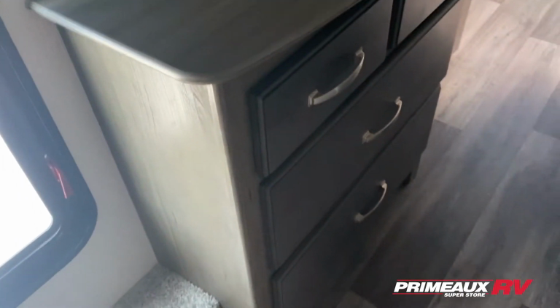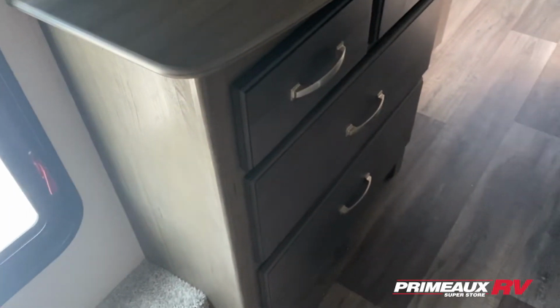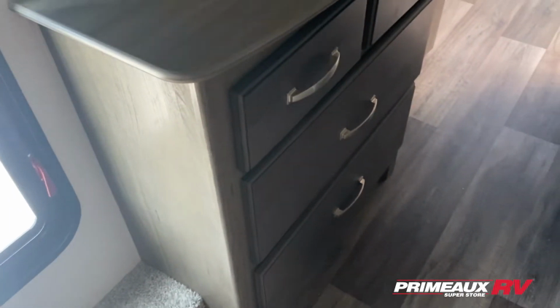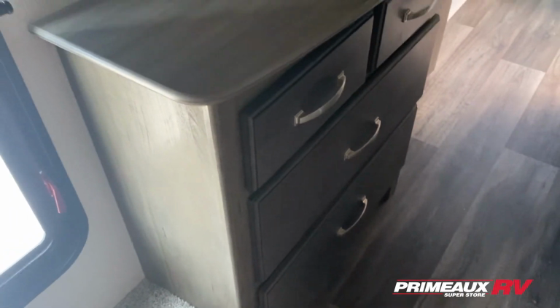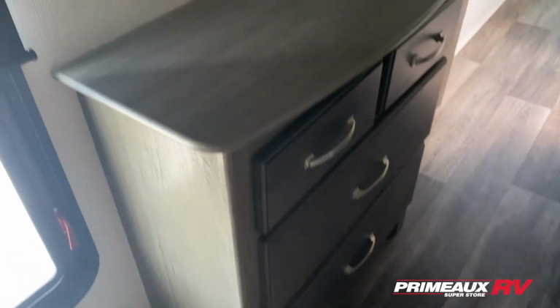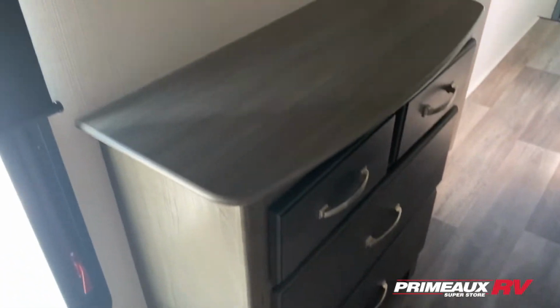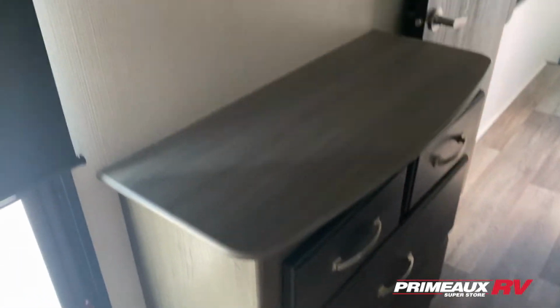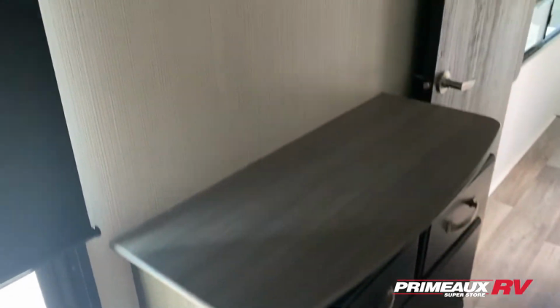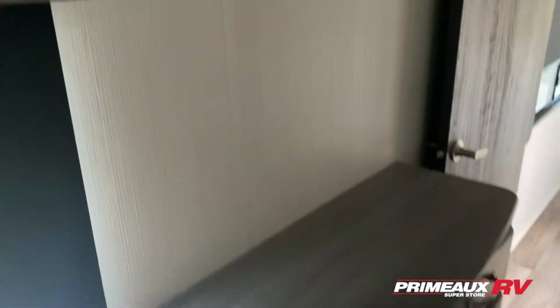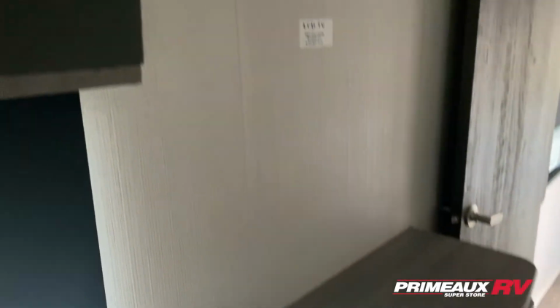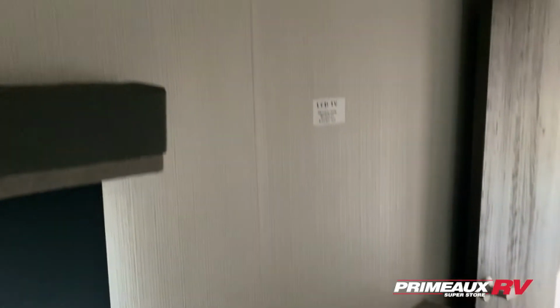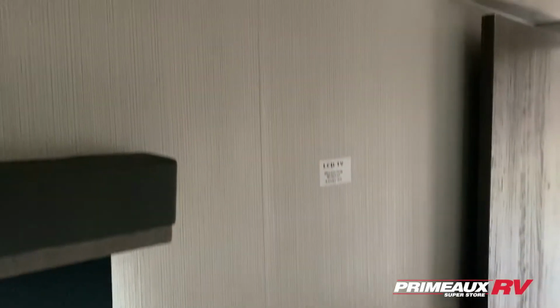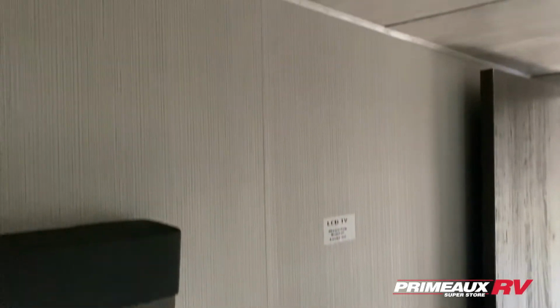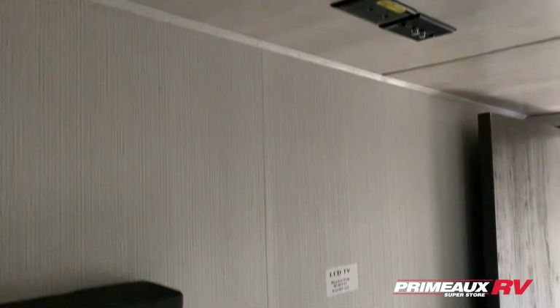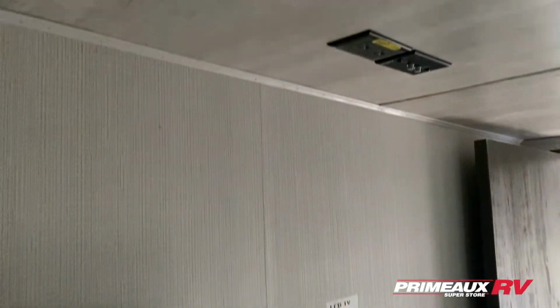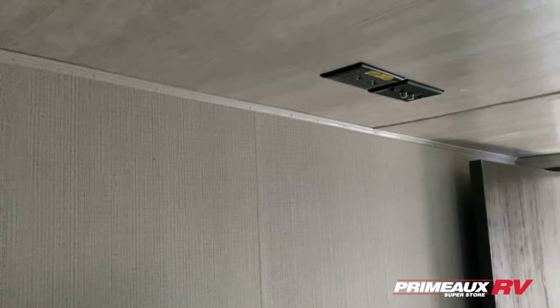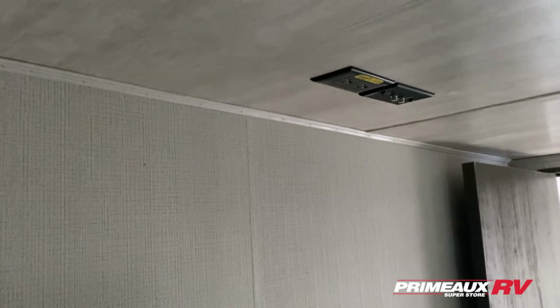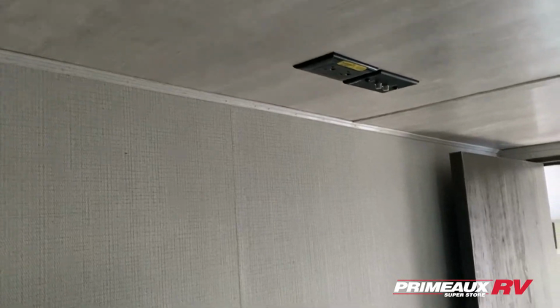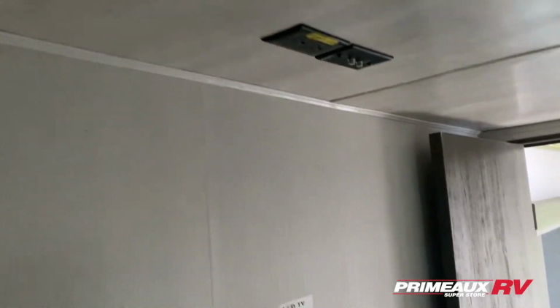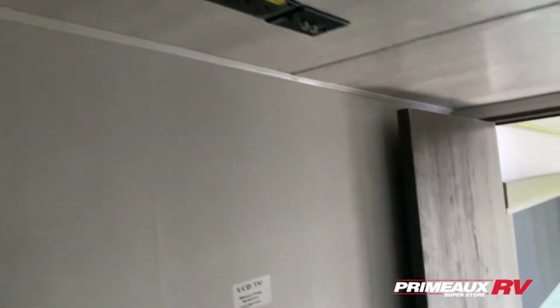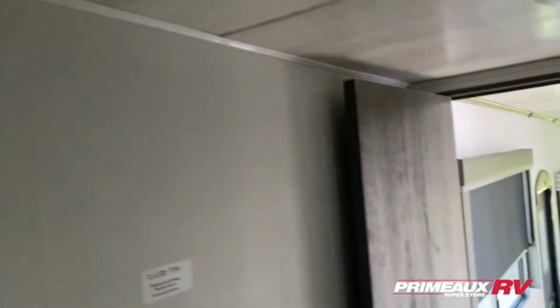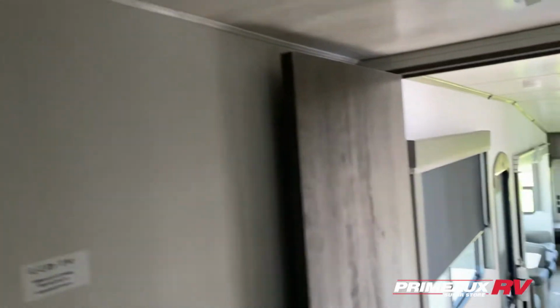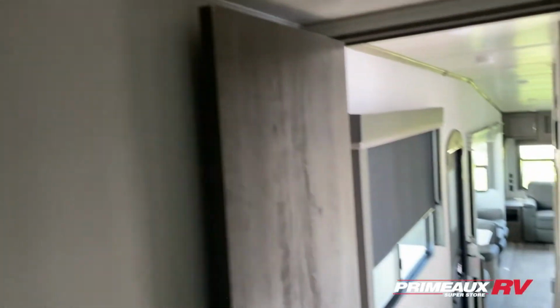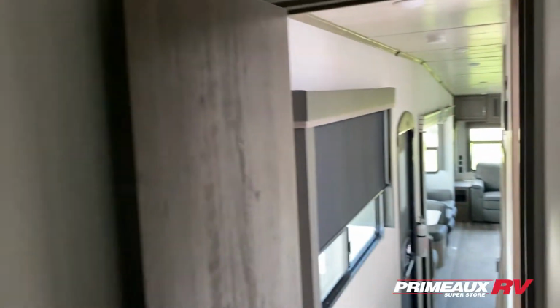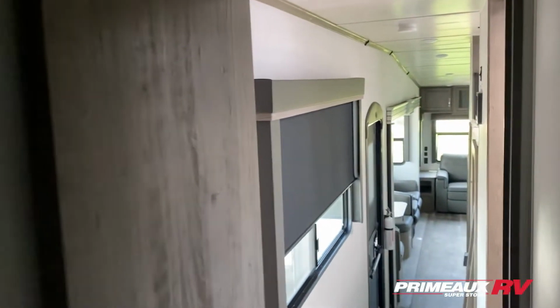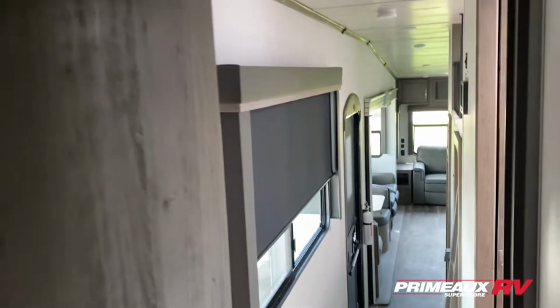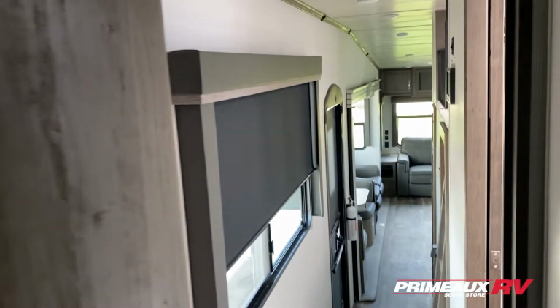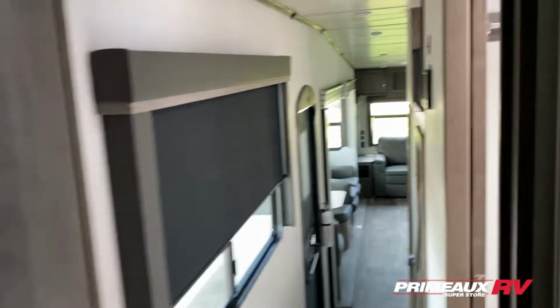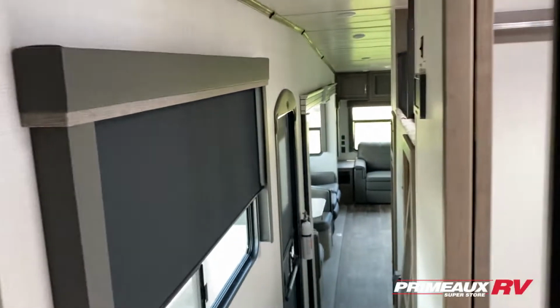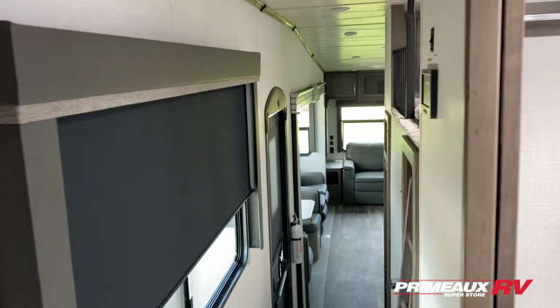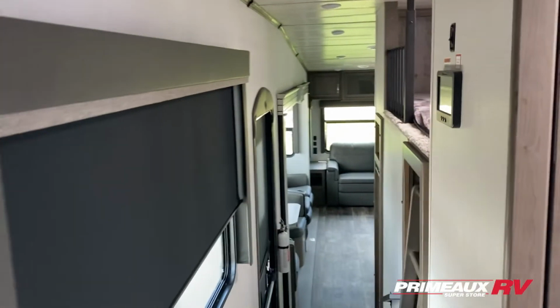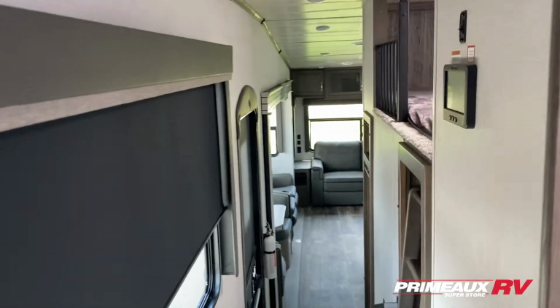Dresser space right across from your bed, and then you've got your TV mount right up top. We'll take a look at everything else and step outside.